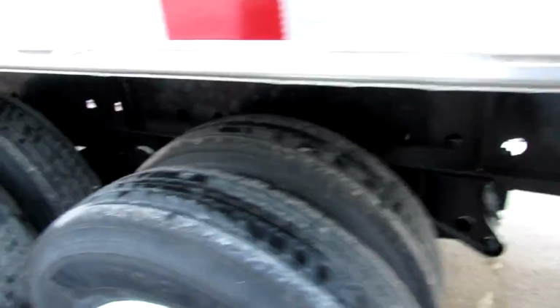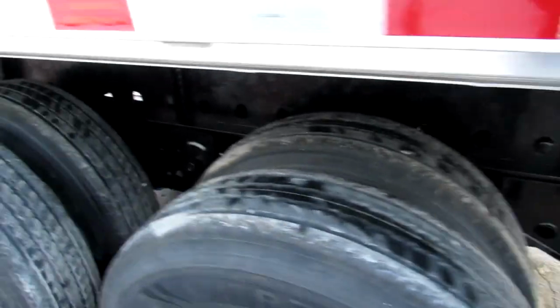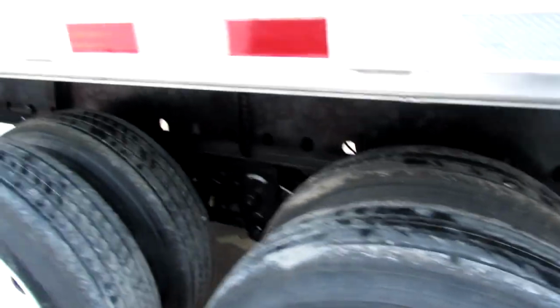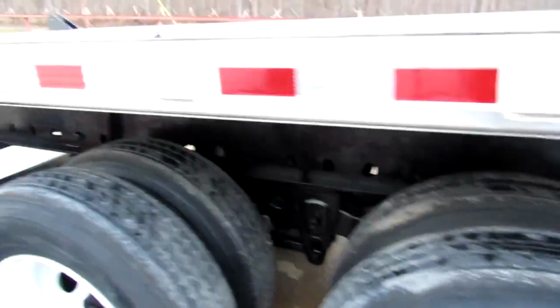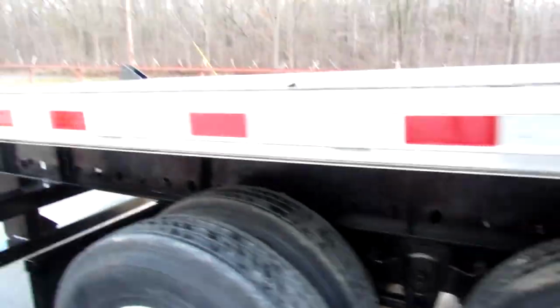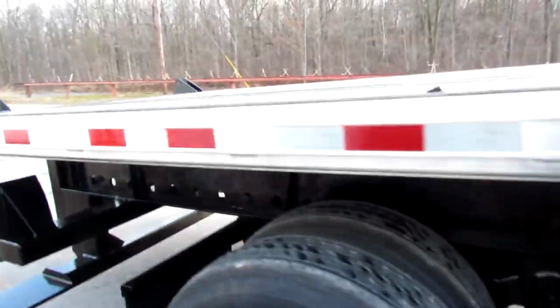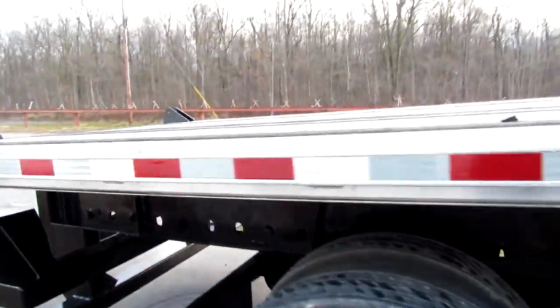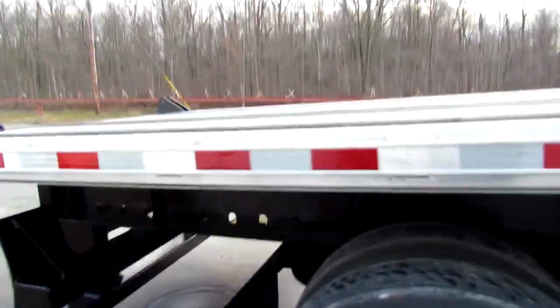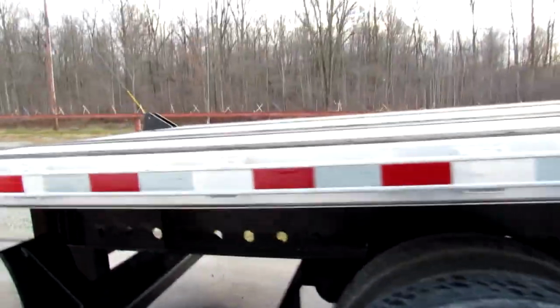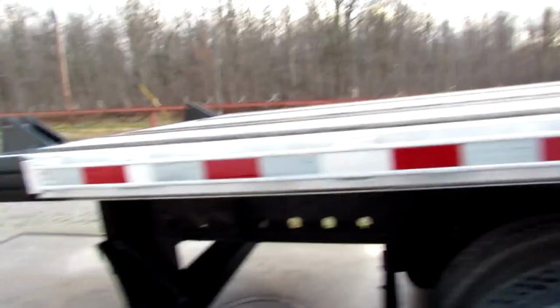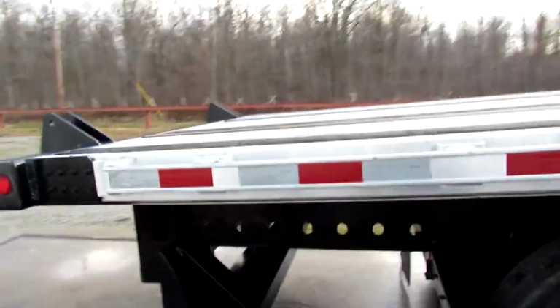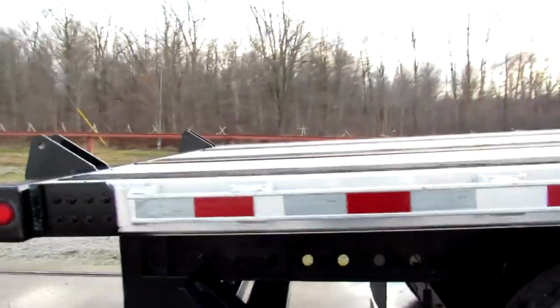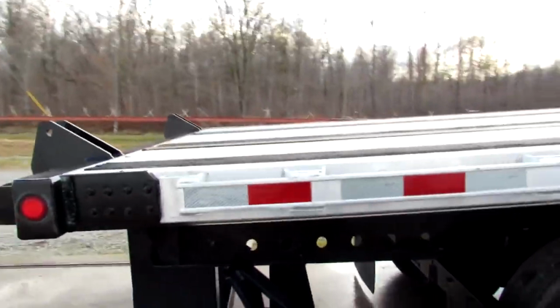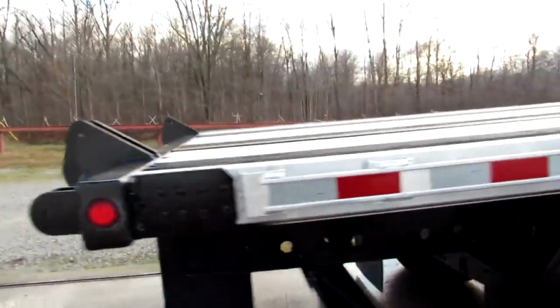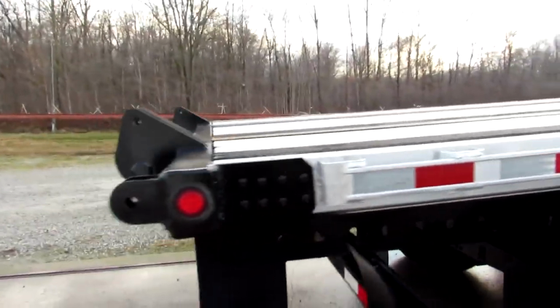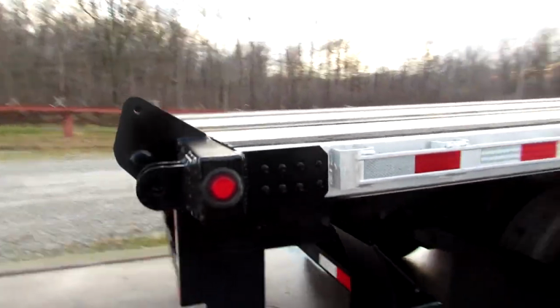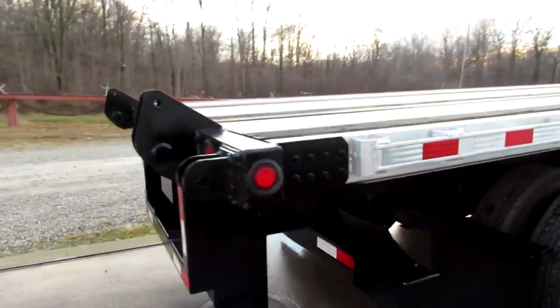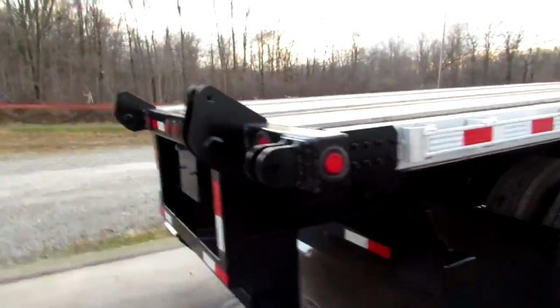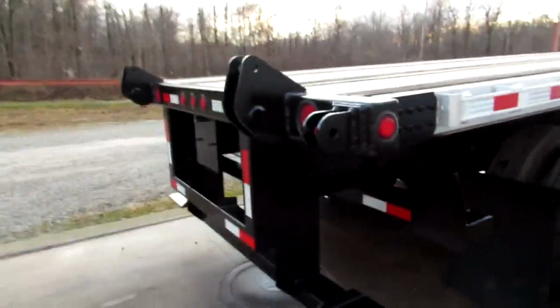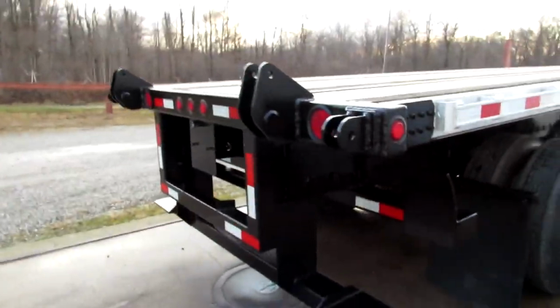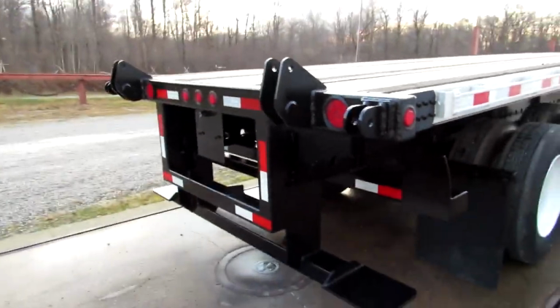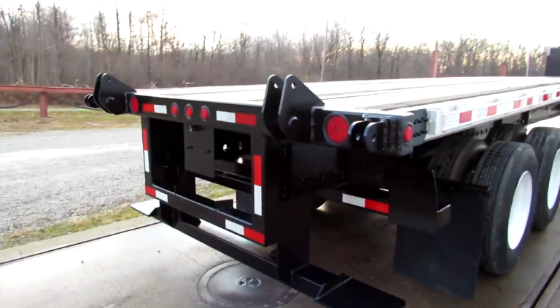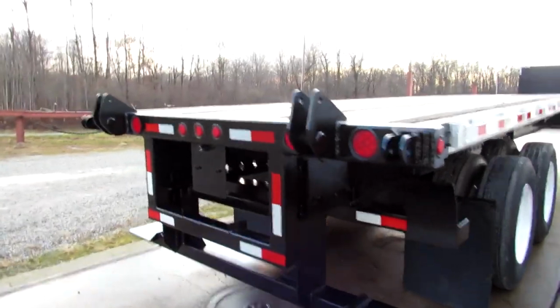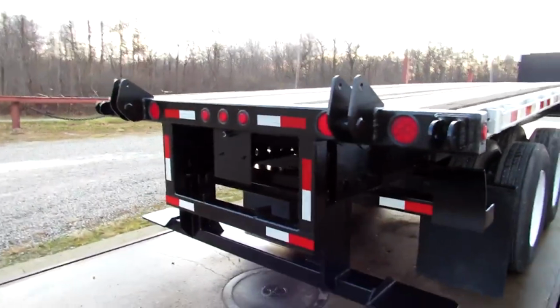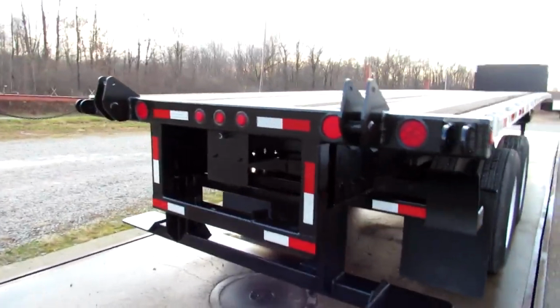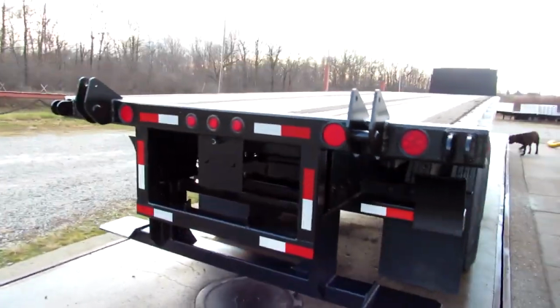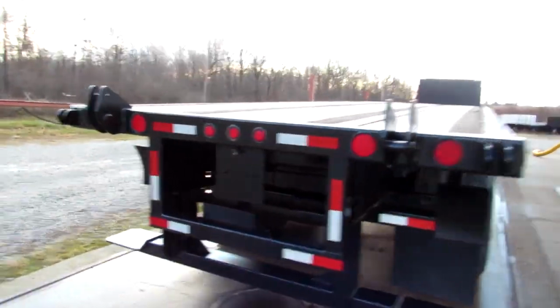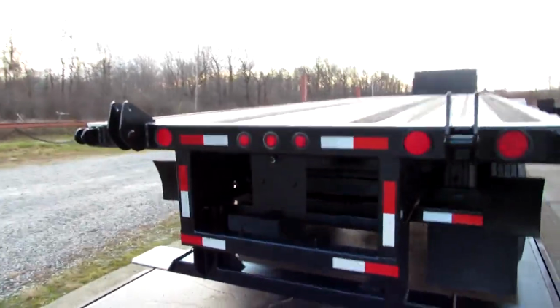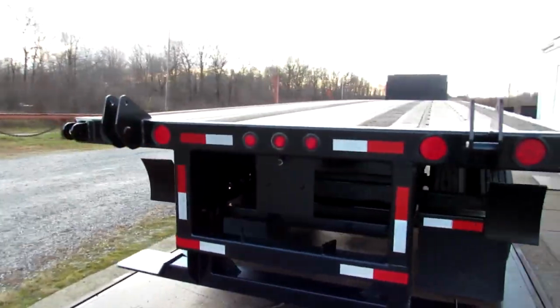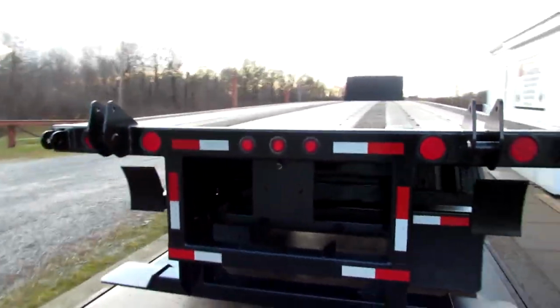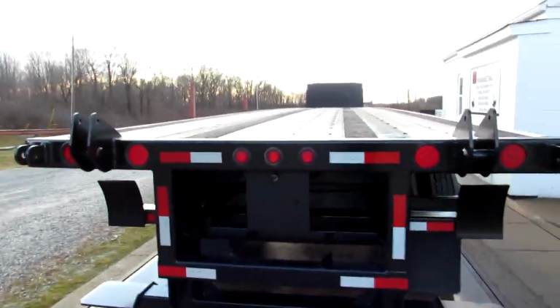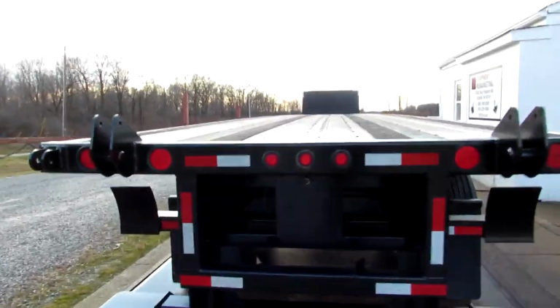Spring ride suspension slider, 48 foot by 102, universal mounting kit — compatible with Moffitt, Princeton, and many other brands.